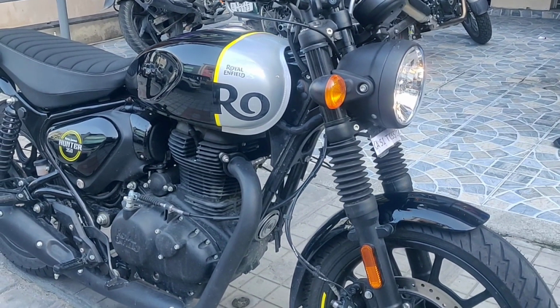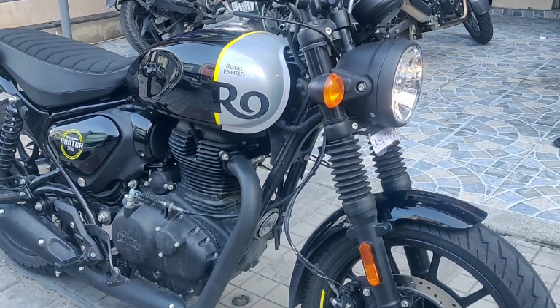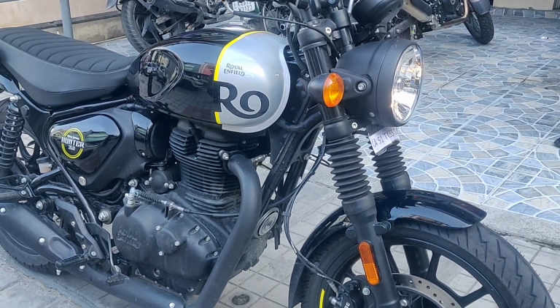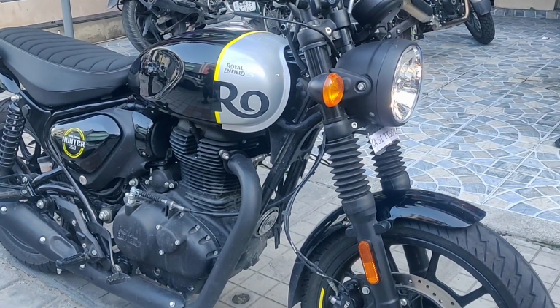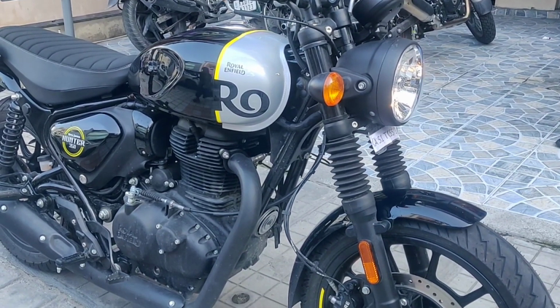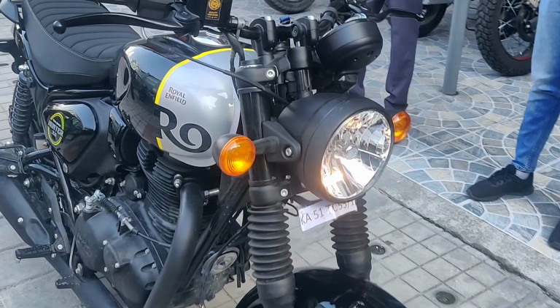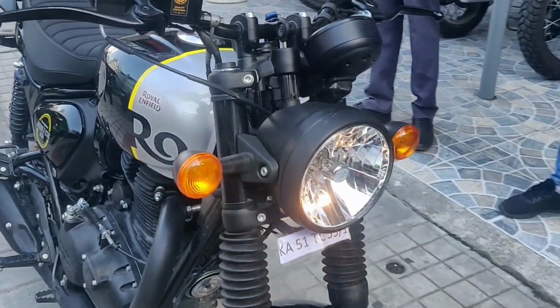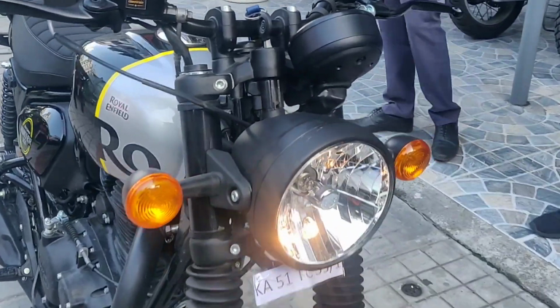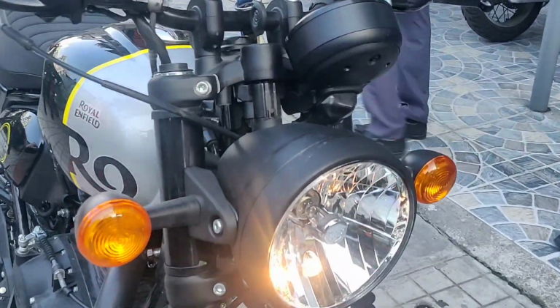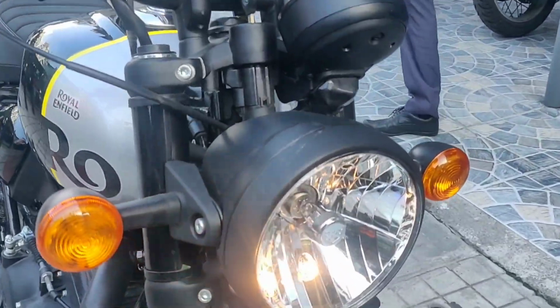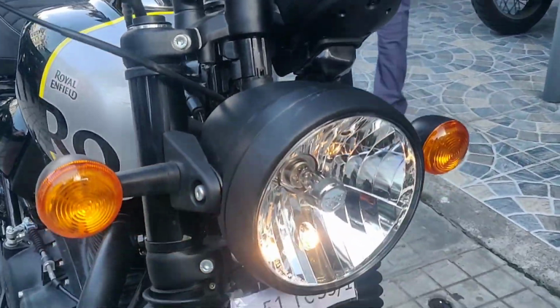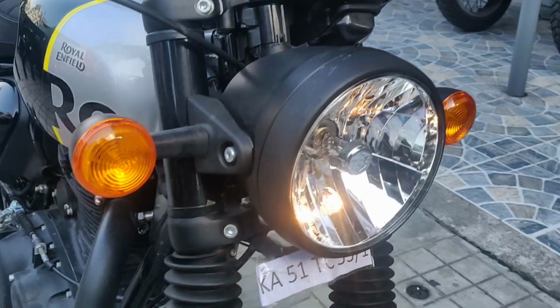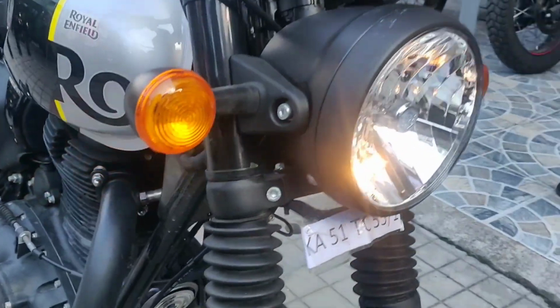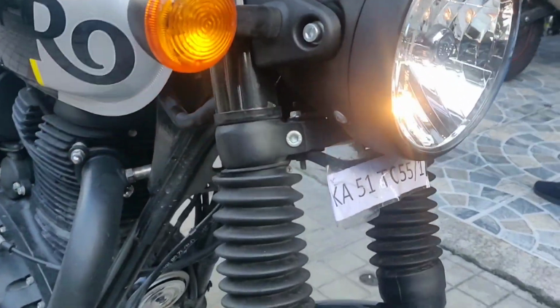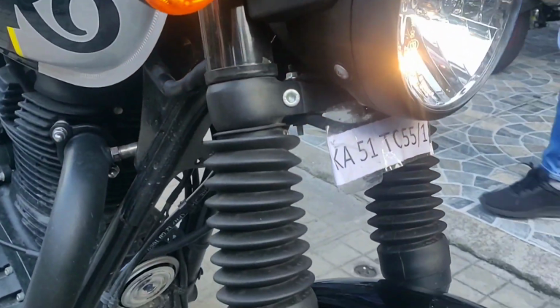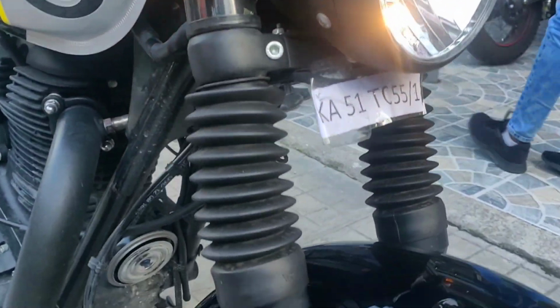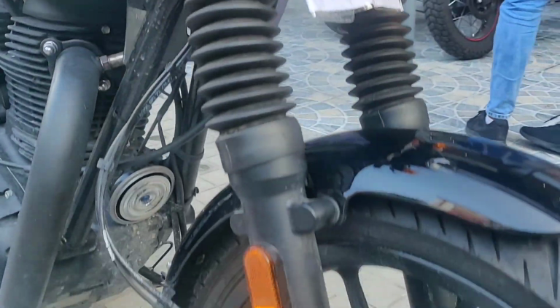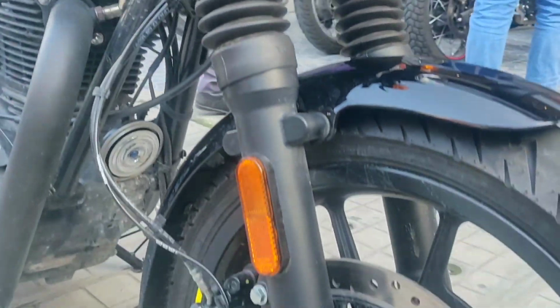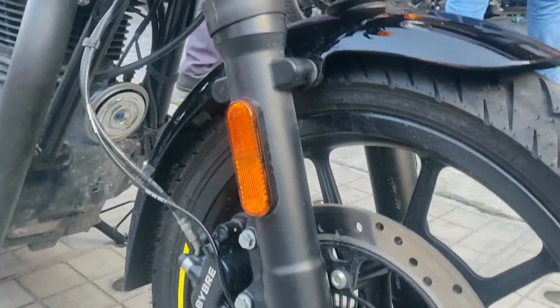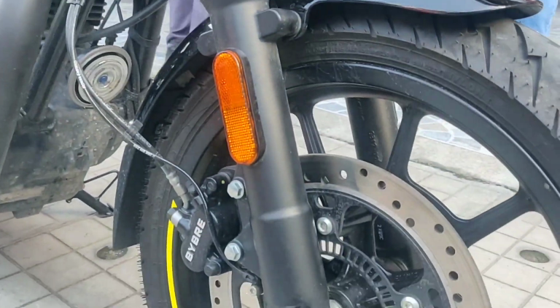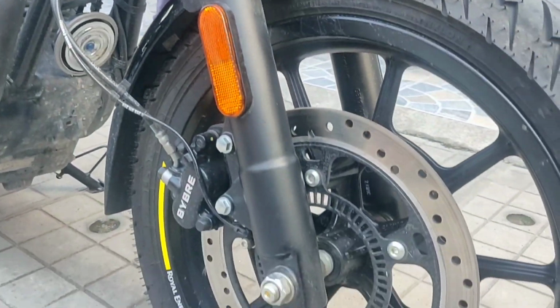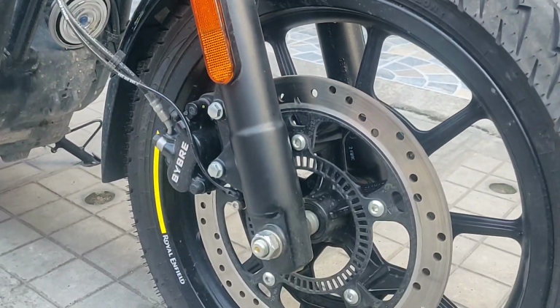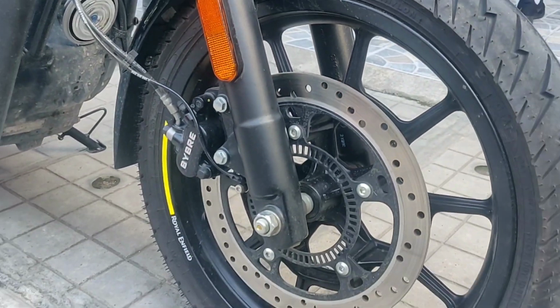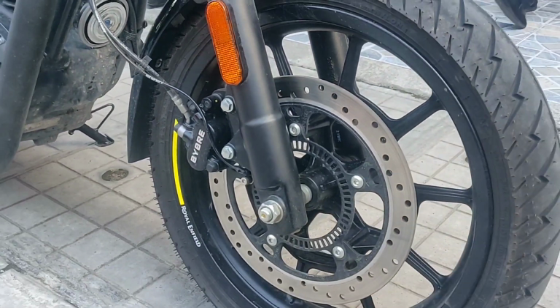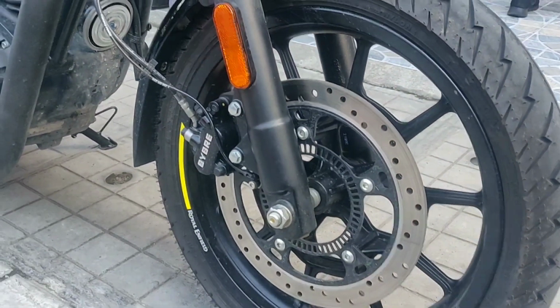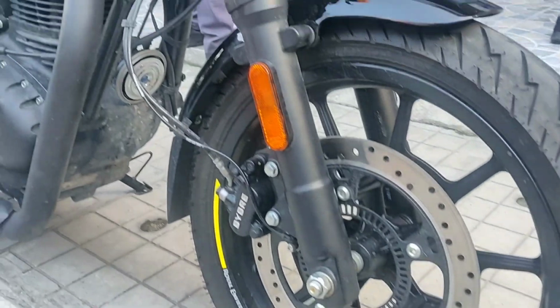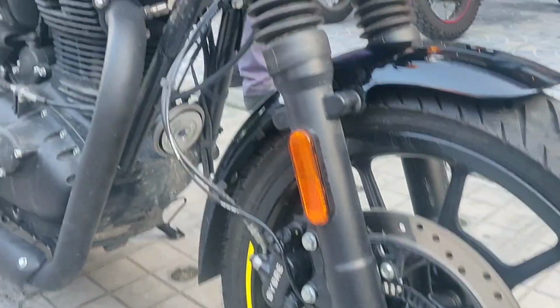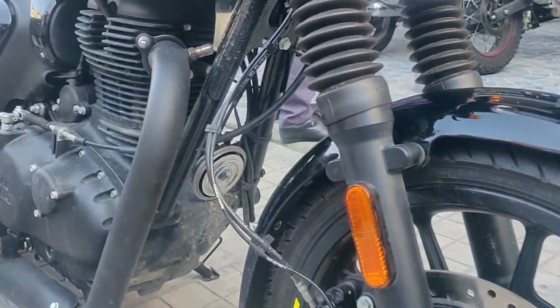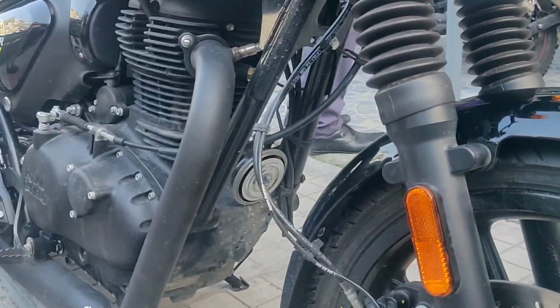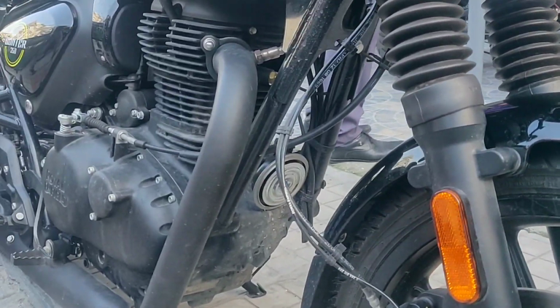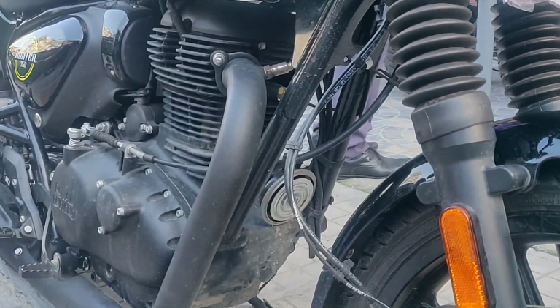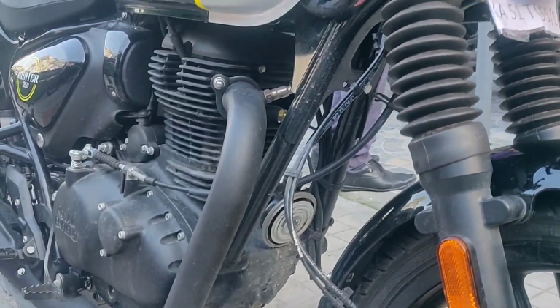Starting from the front side, you have got an LED headlamp and halogen turn indicators. This is the 300mm front disc.